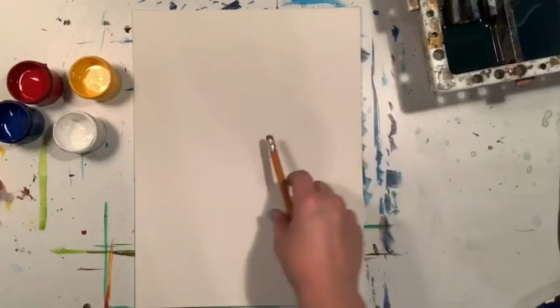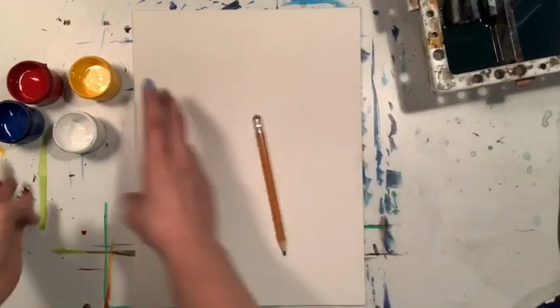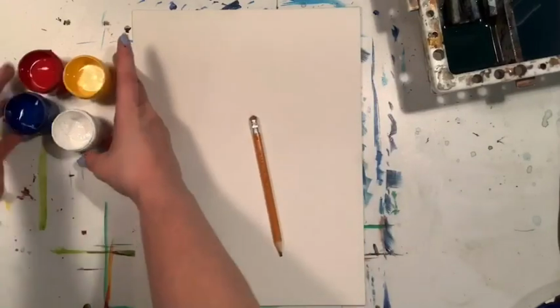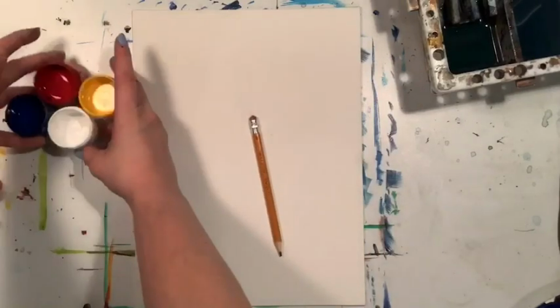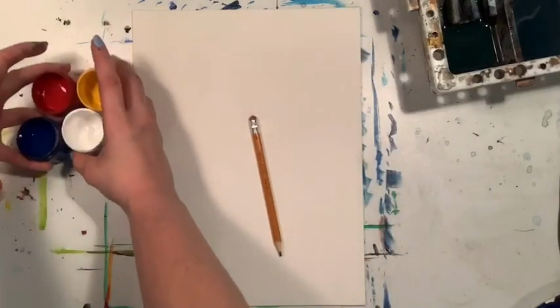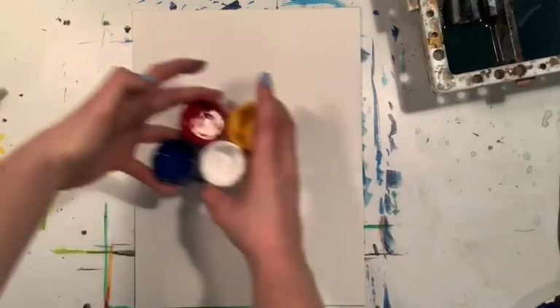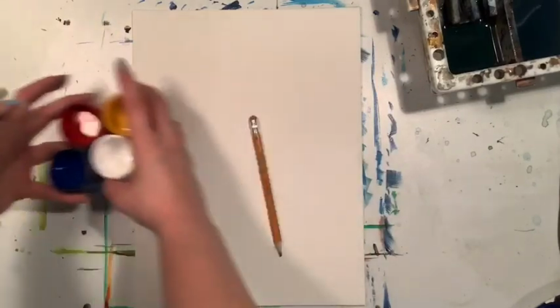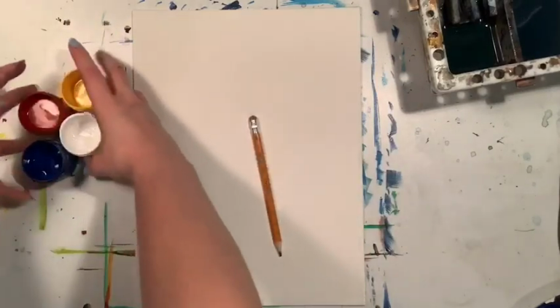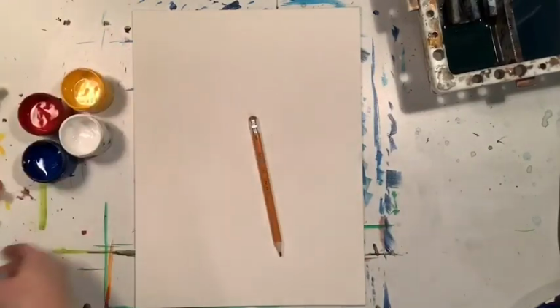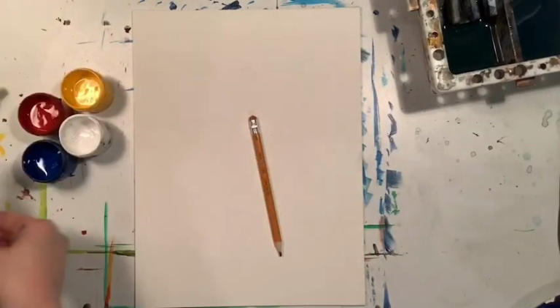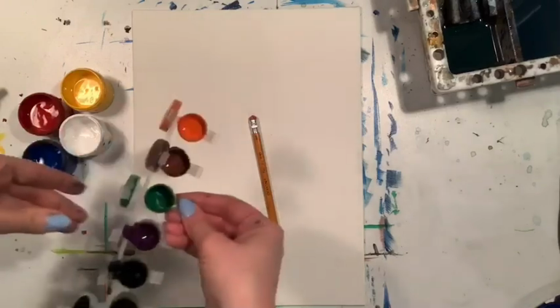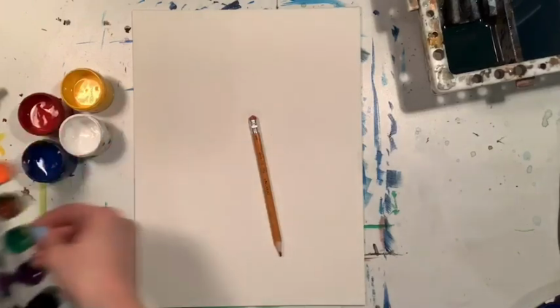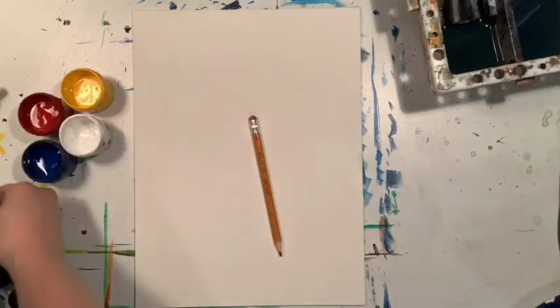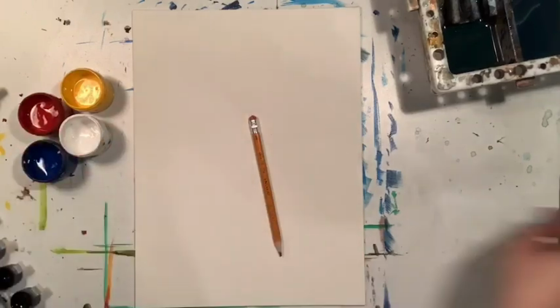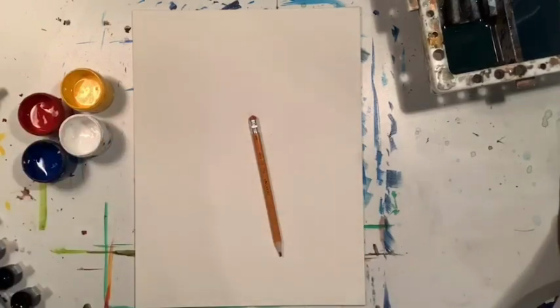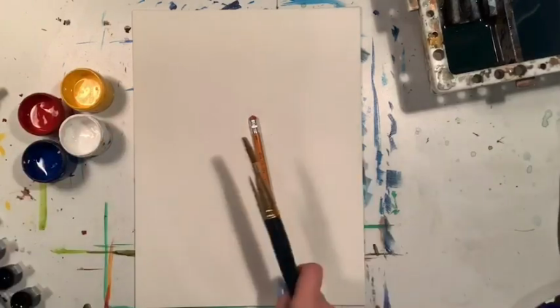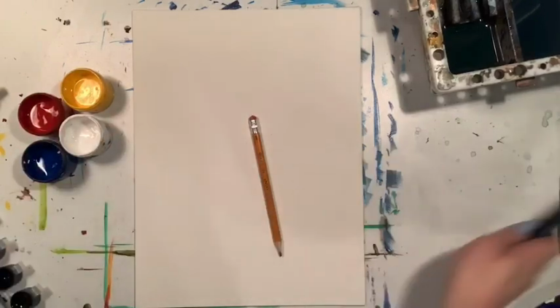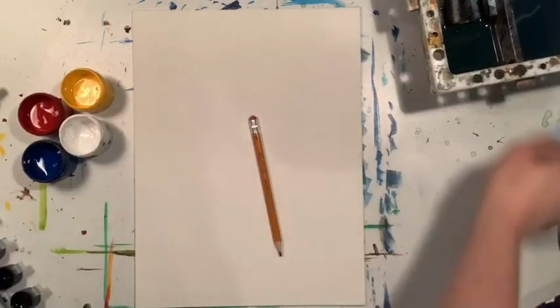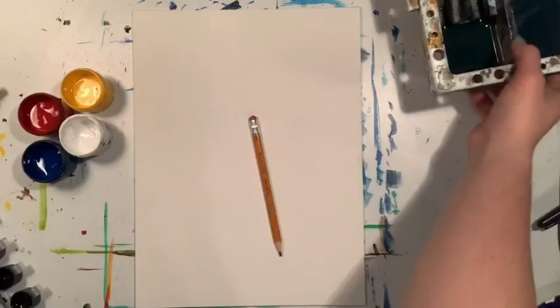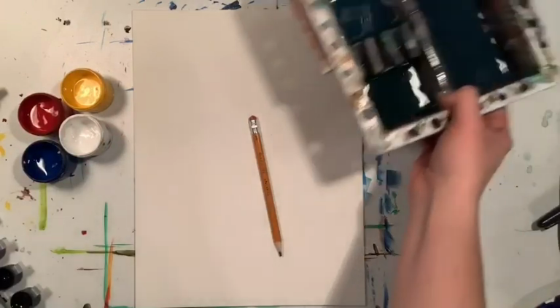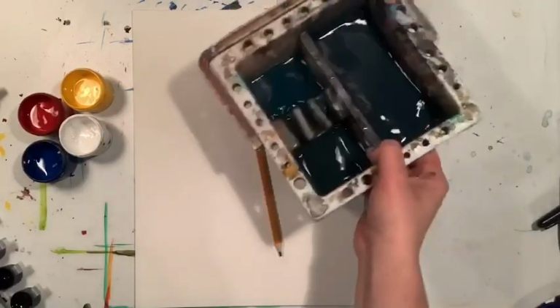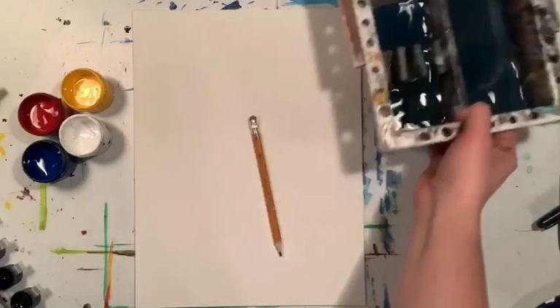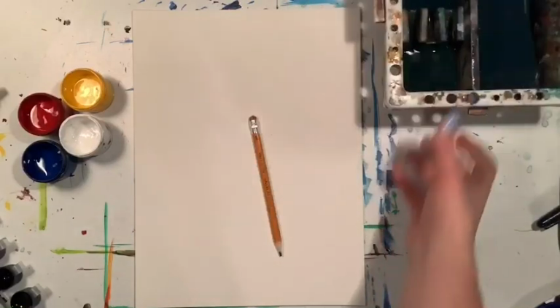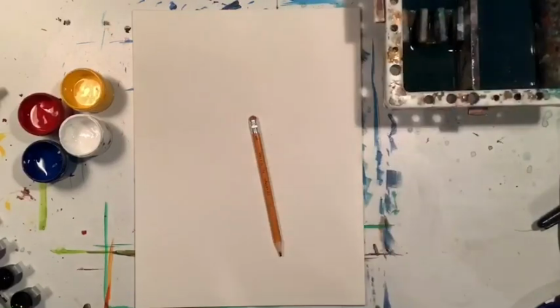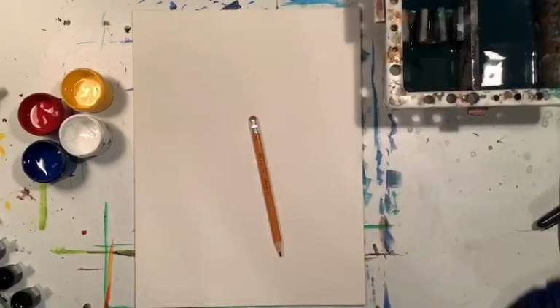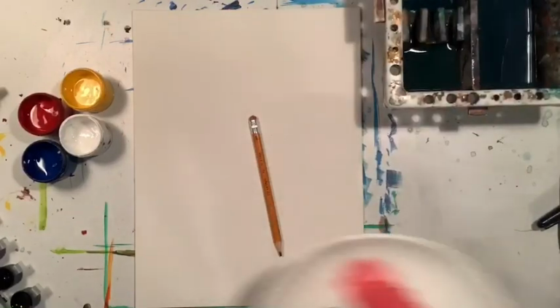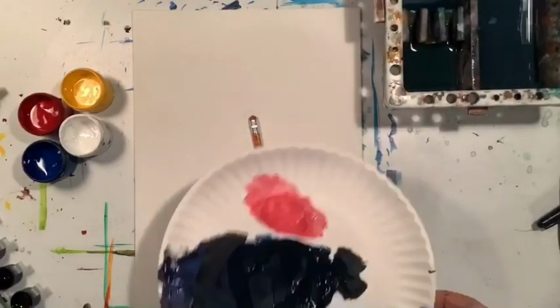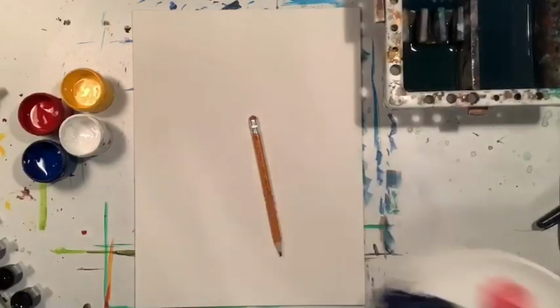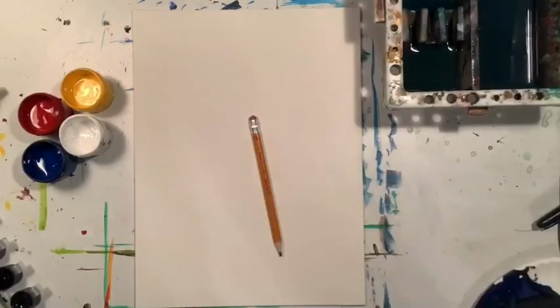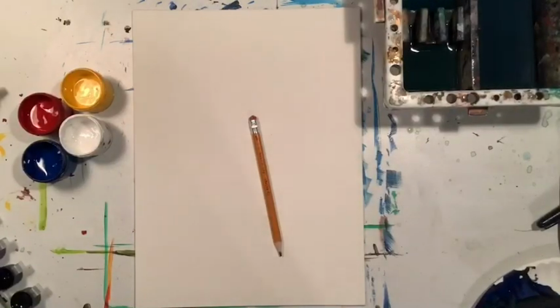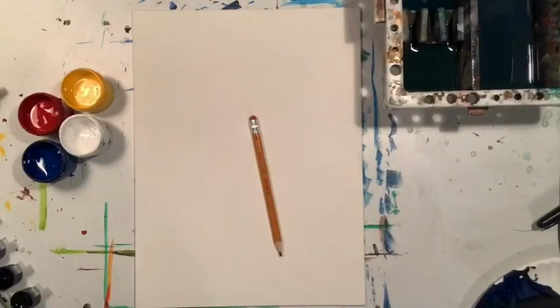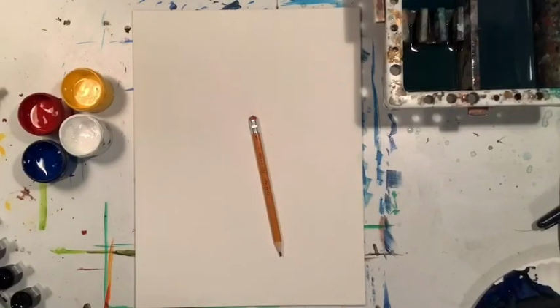We're gonna need our canvas and a pencil, our paints of course, as well as our paint brushes, something to wash our brushes in, and something to mix colors on. I'm using a paper plate here.